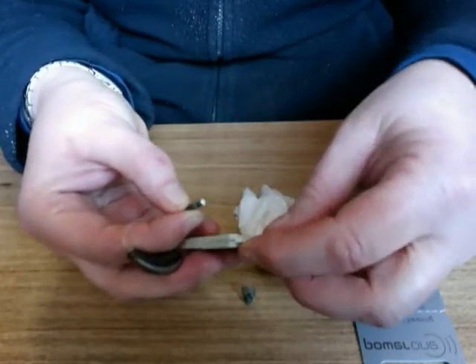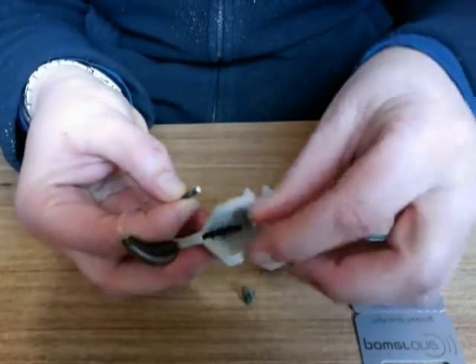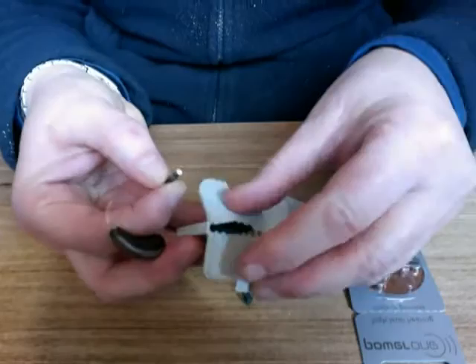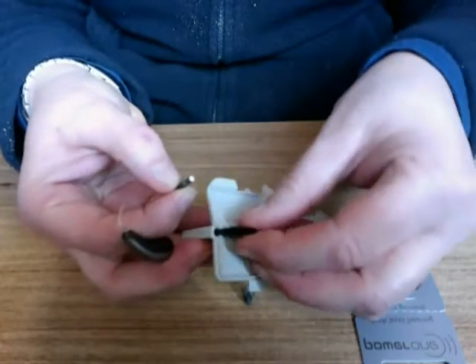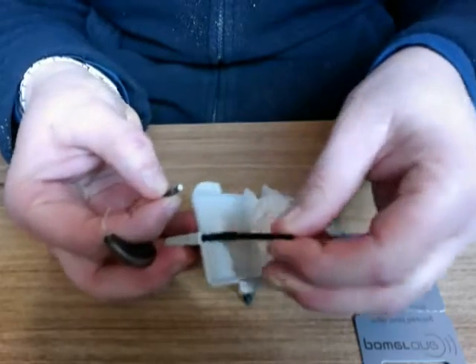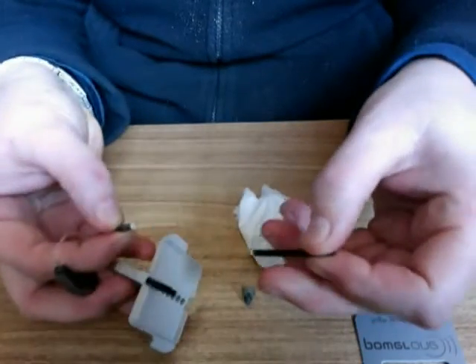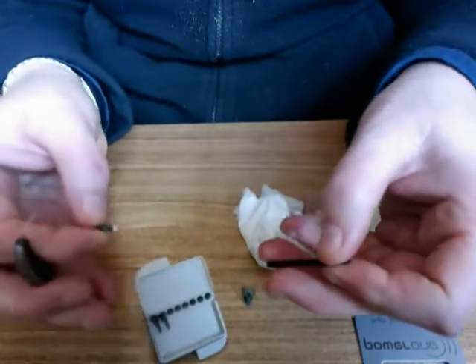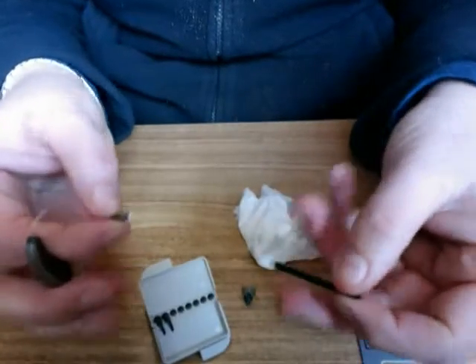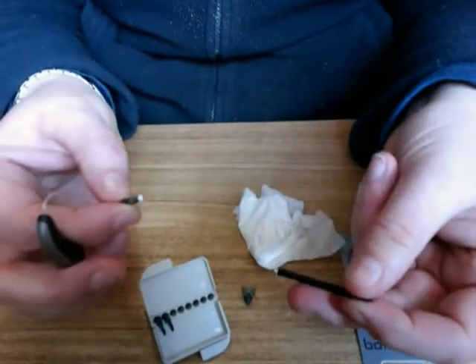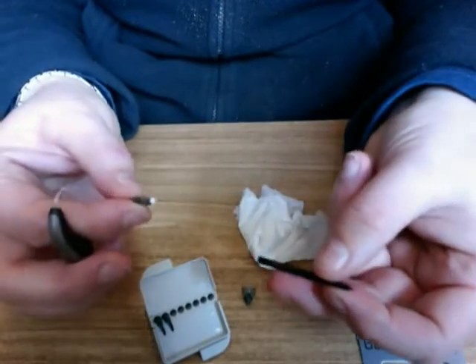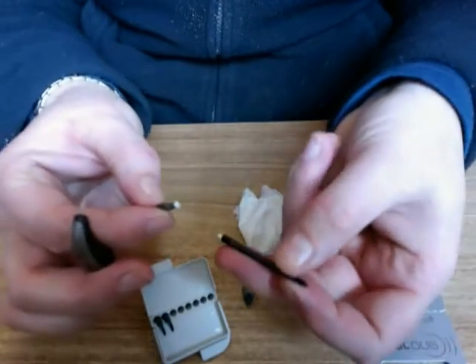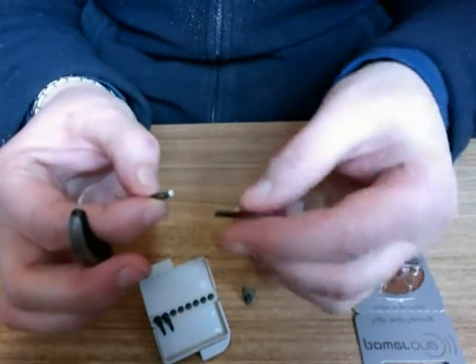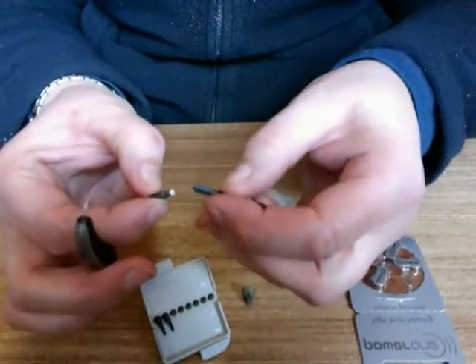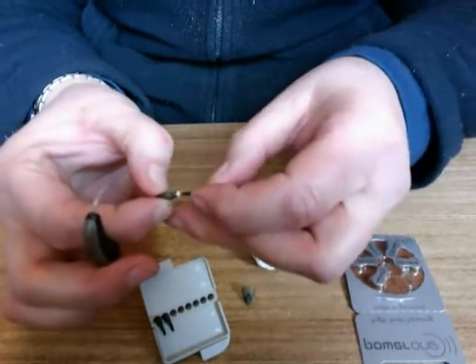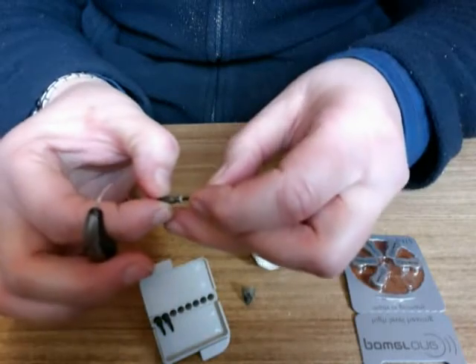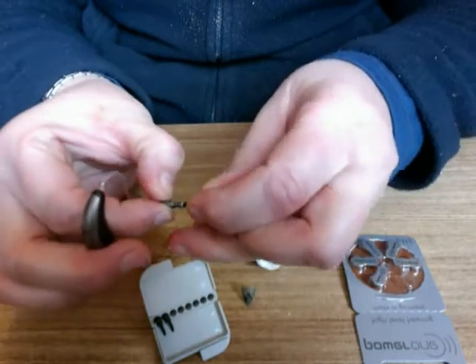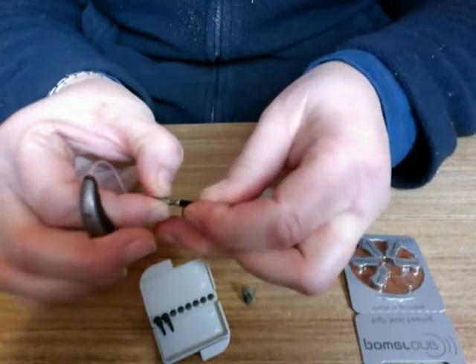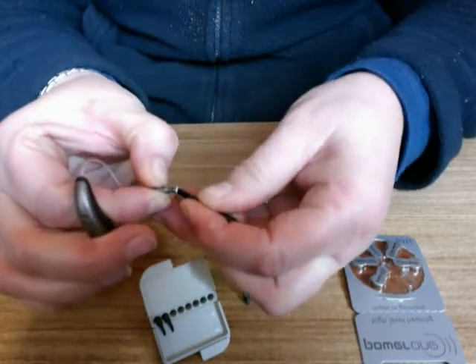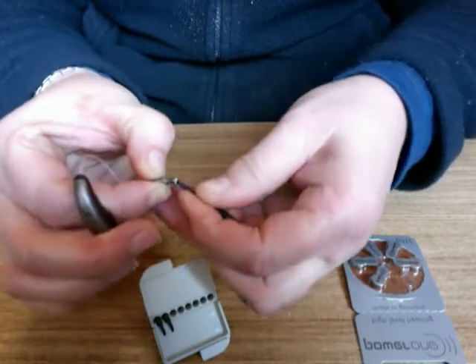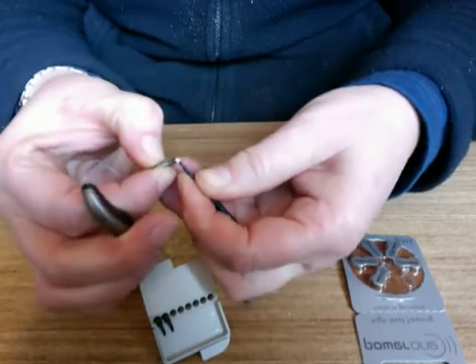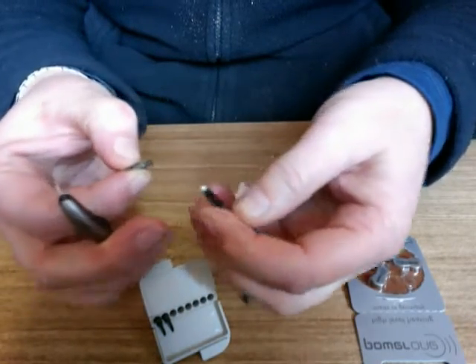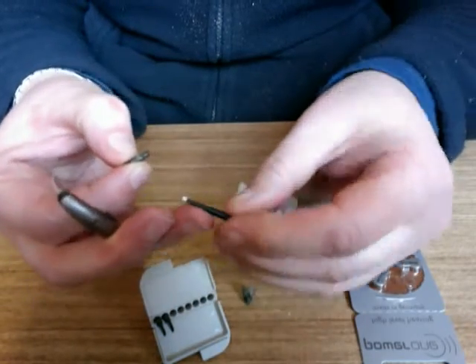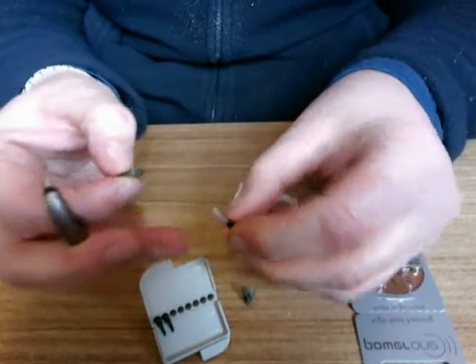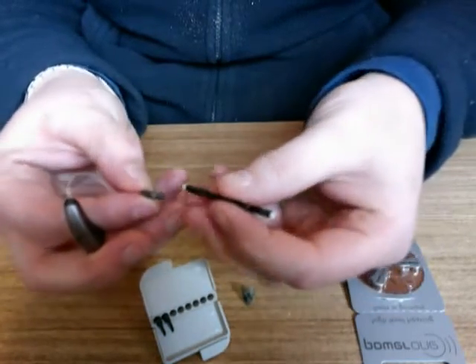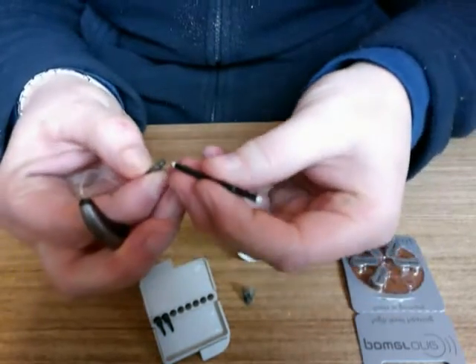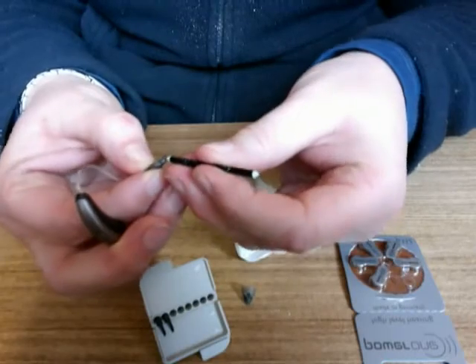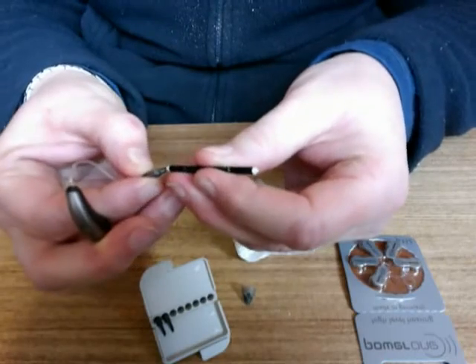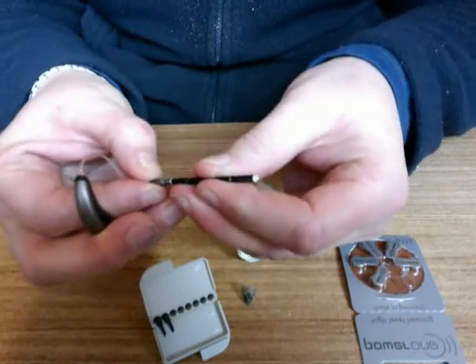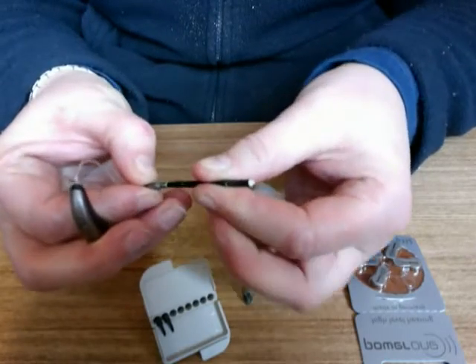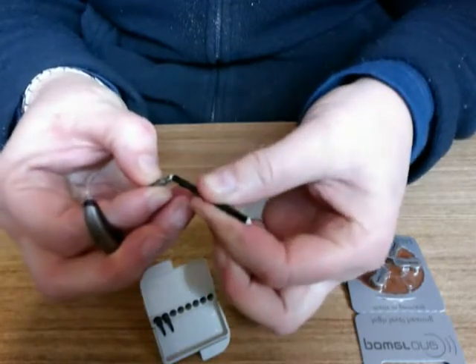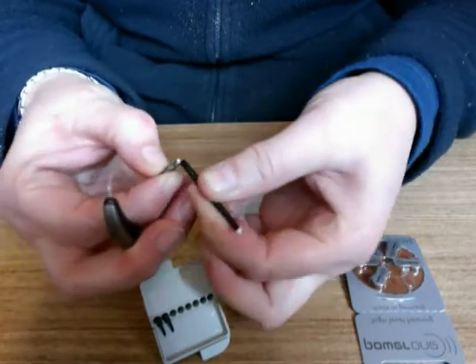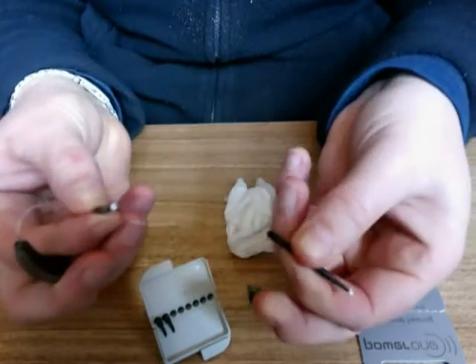Taking a new filter, we use the other end to remove the current filter and then place the new filter within.